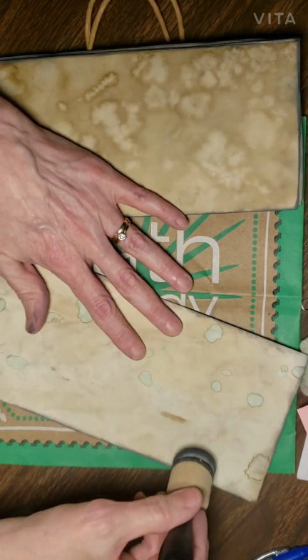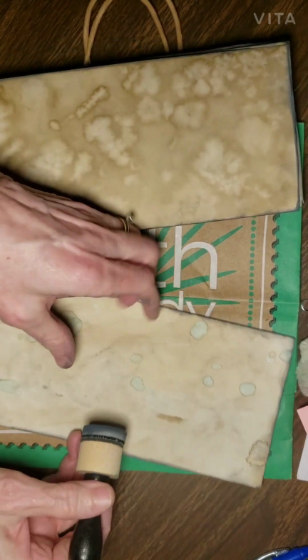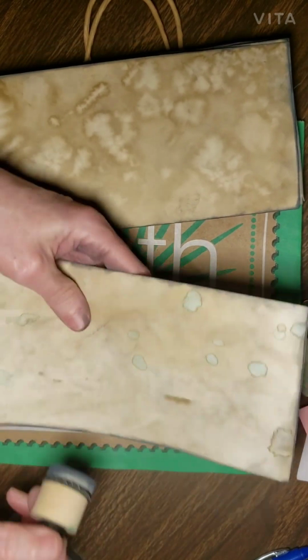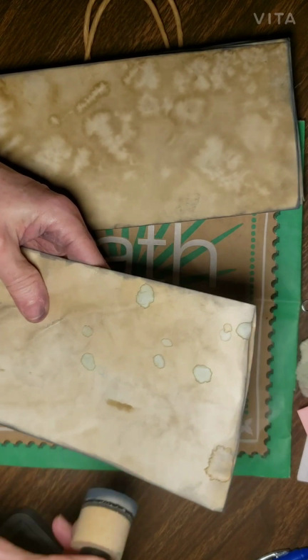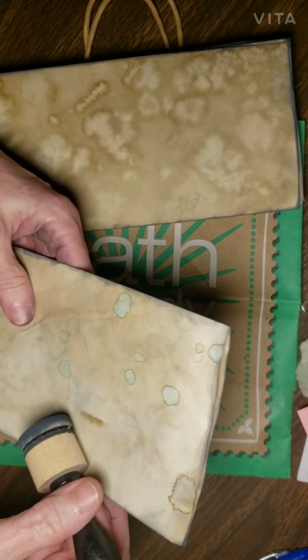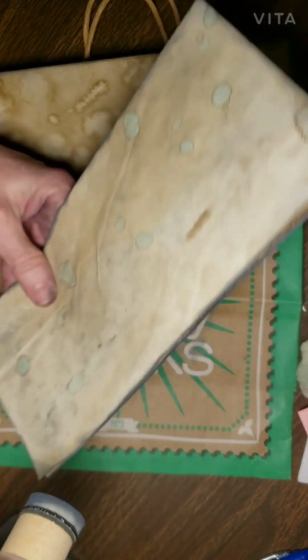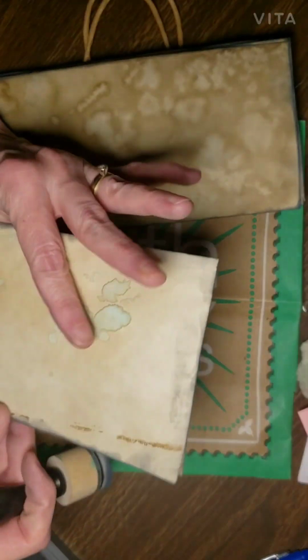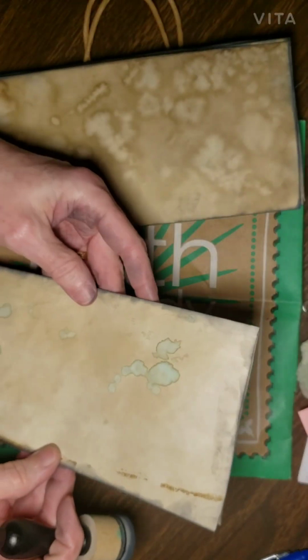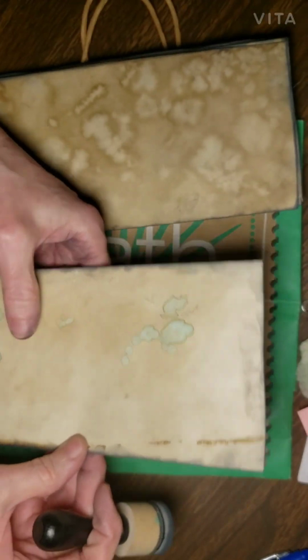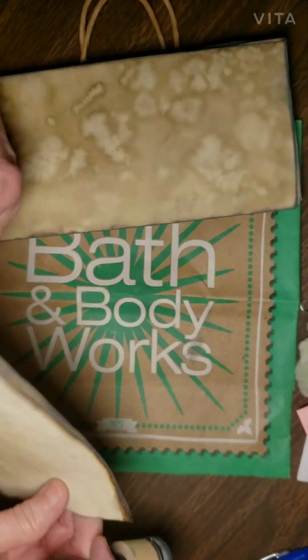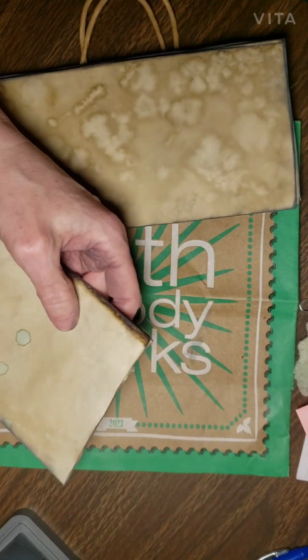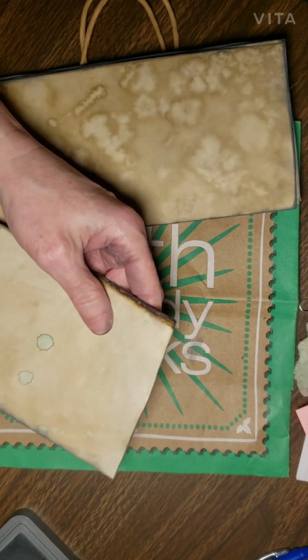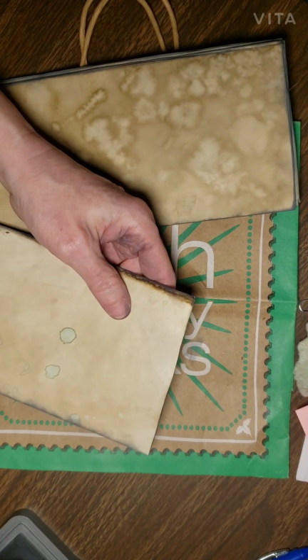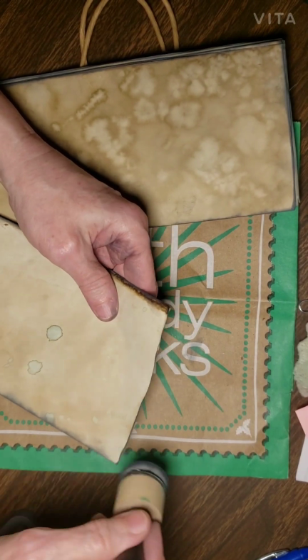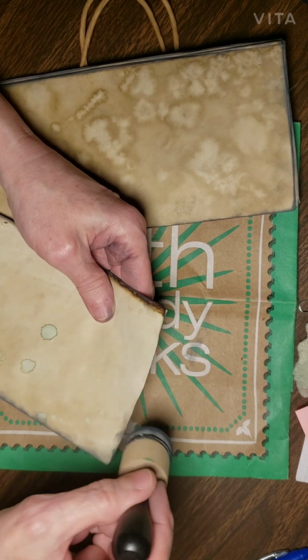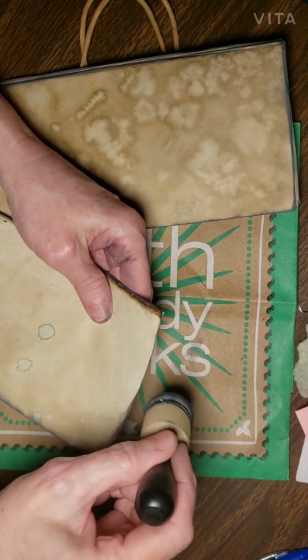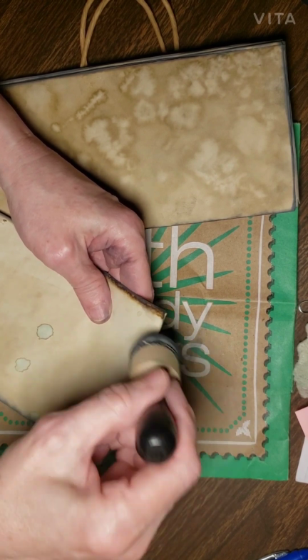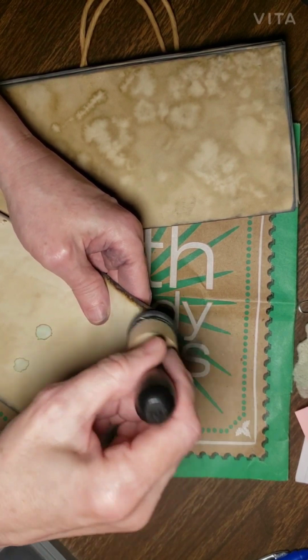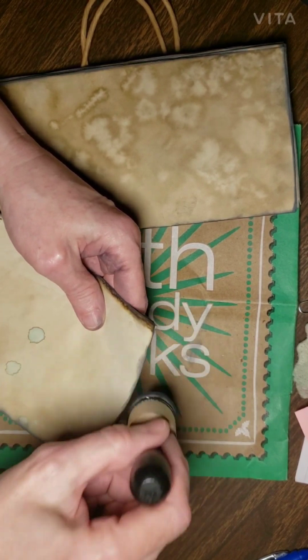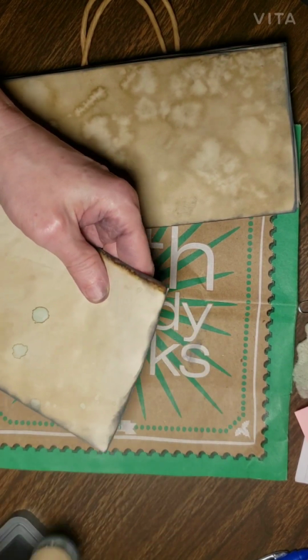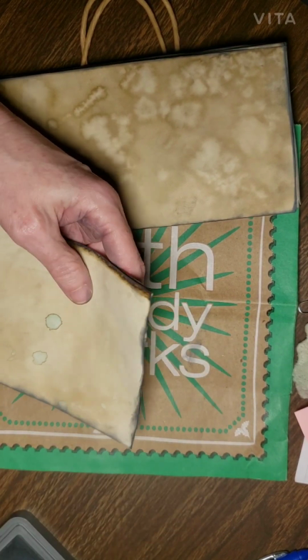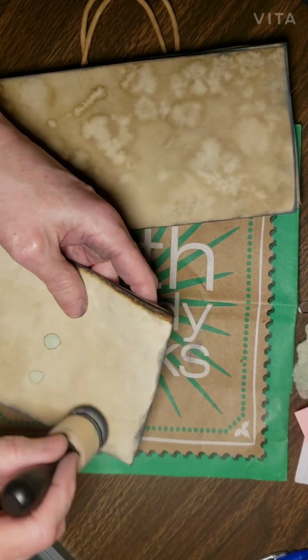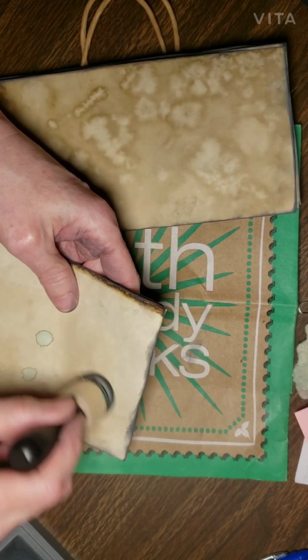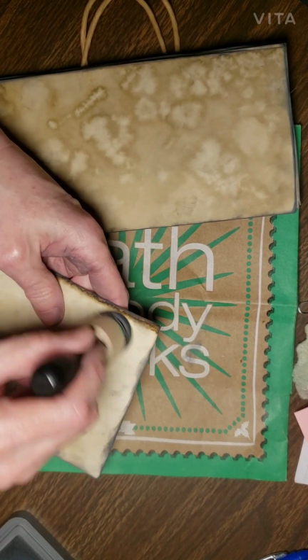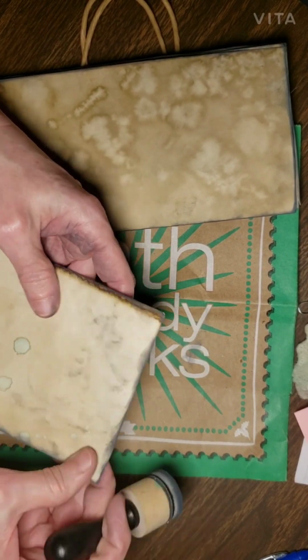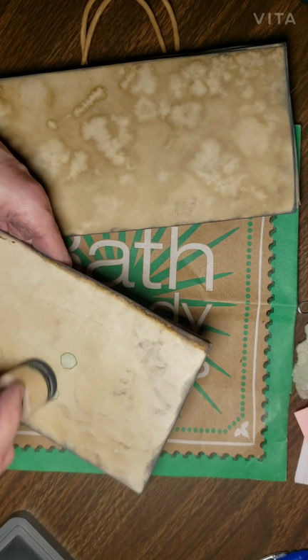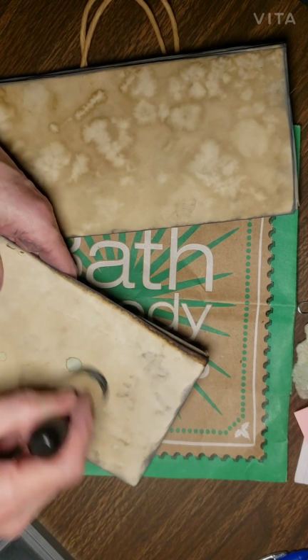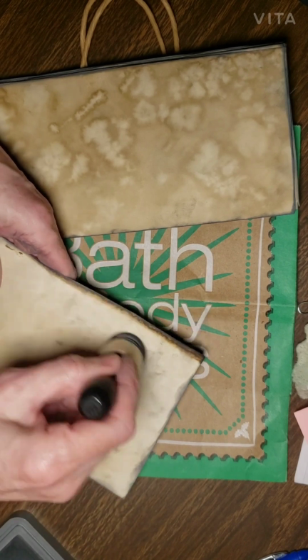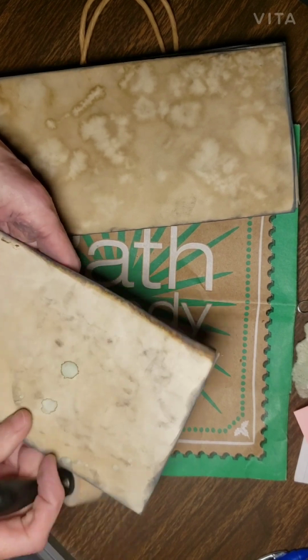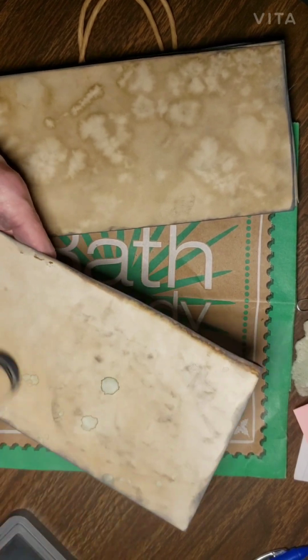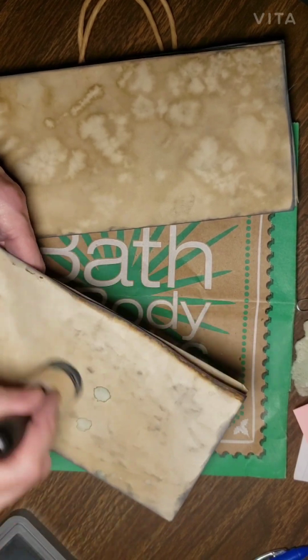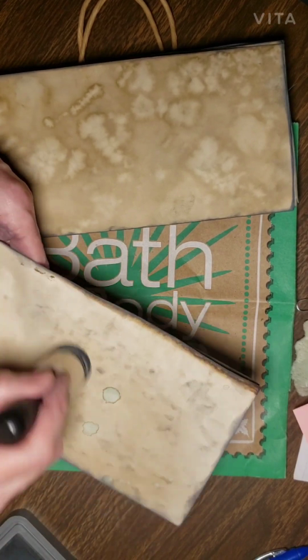I went around the edges first — I still needed to finish this one little edge here. And then I just lightly go over it to kind of give it some creepy effects.